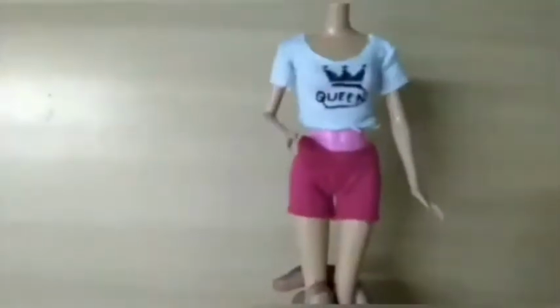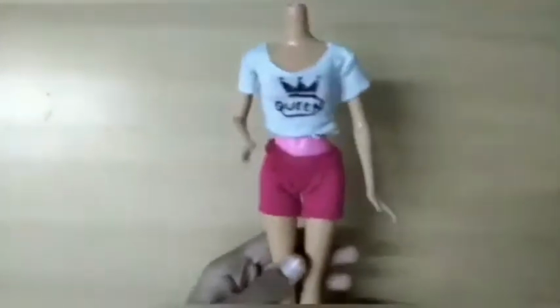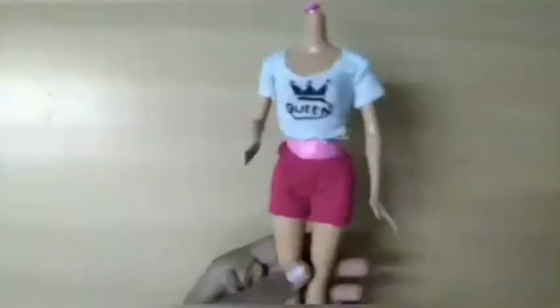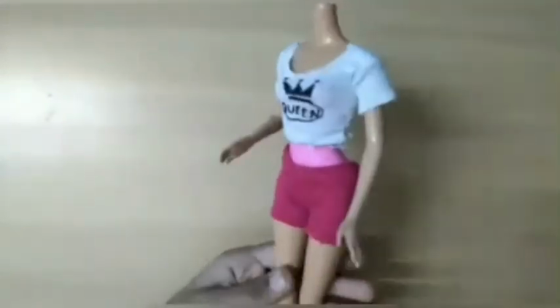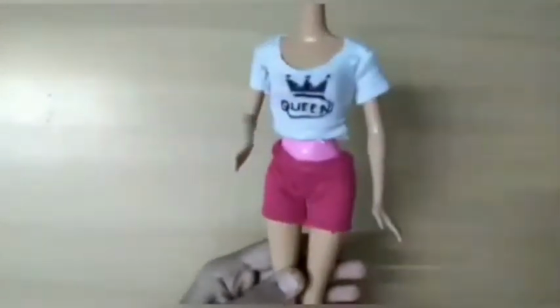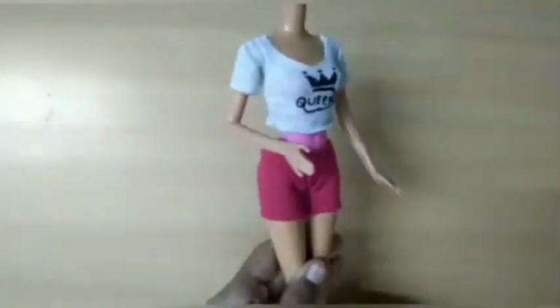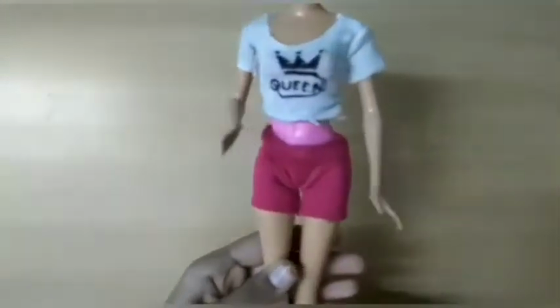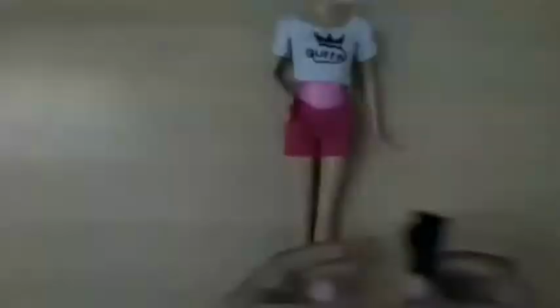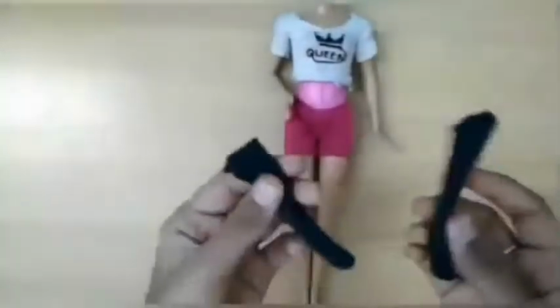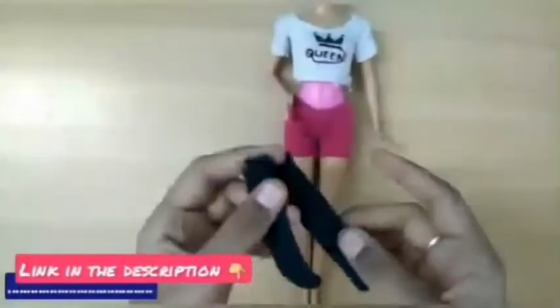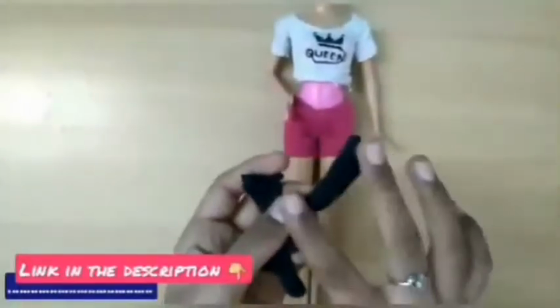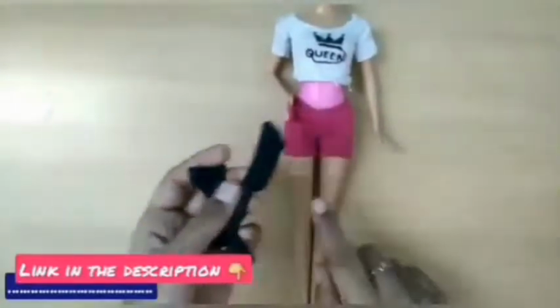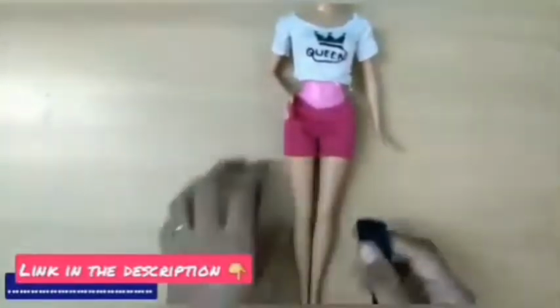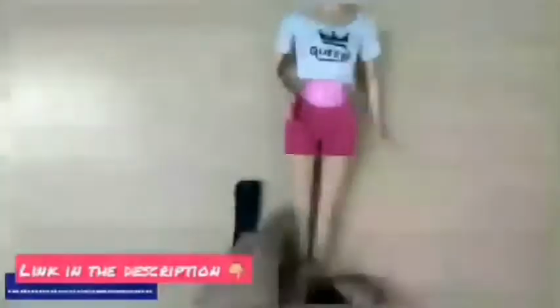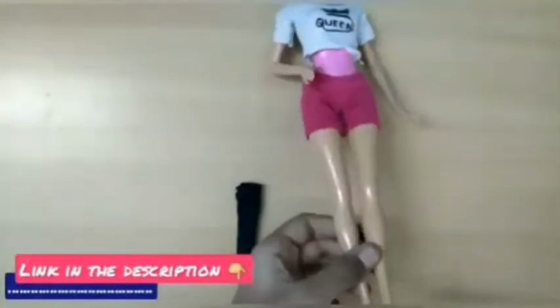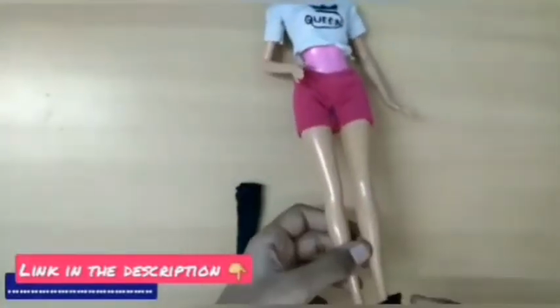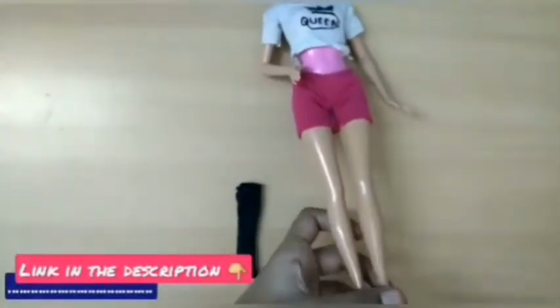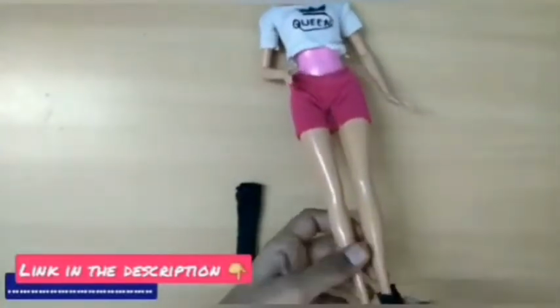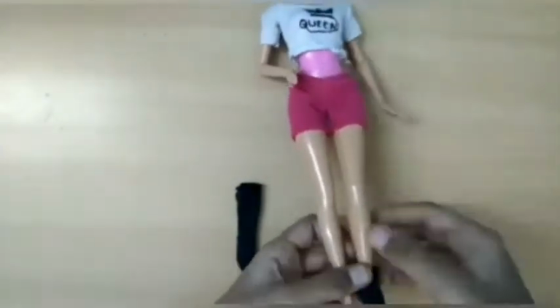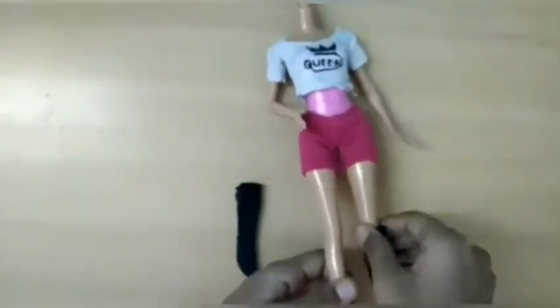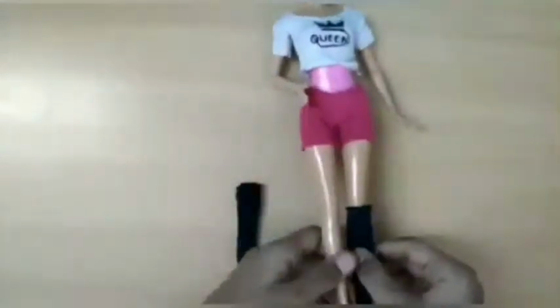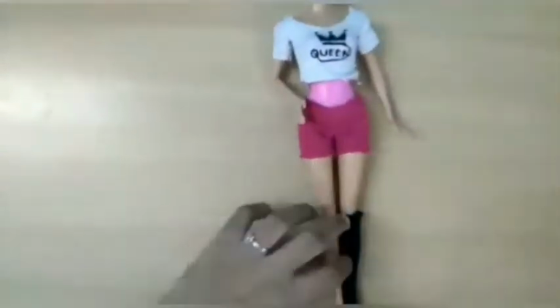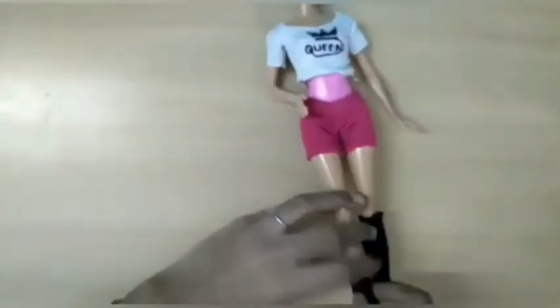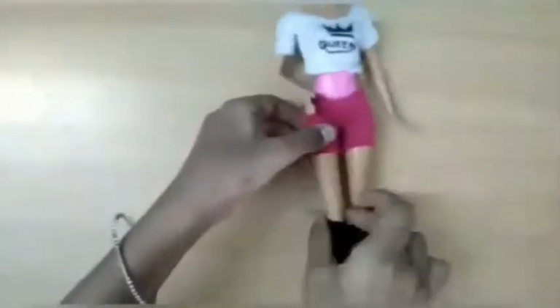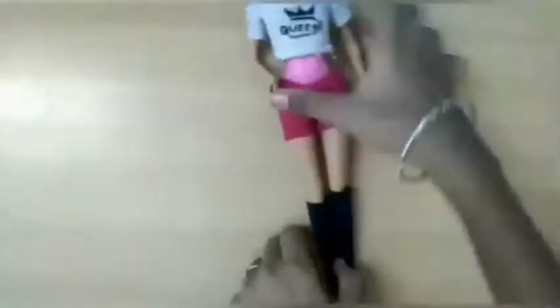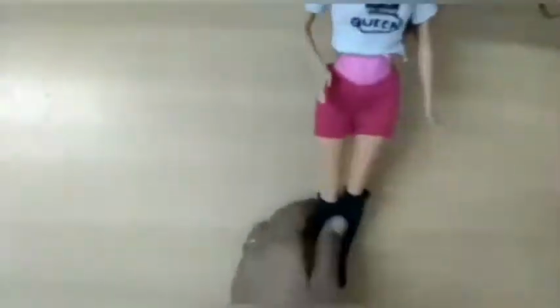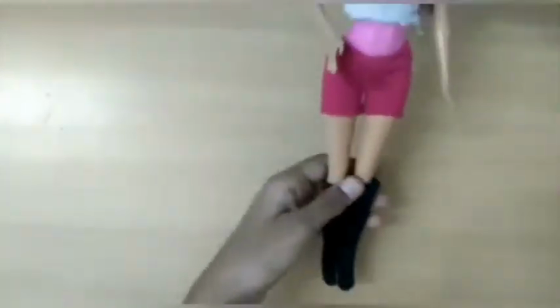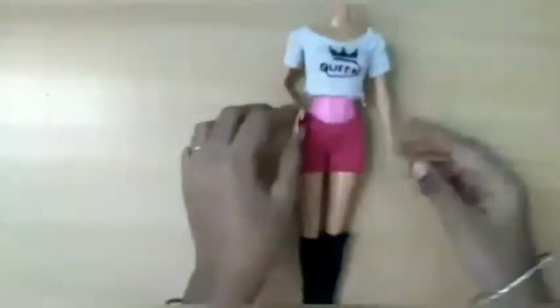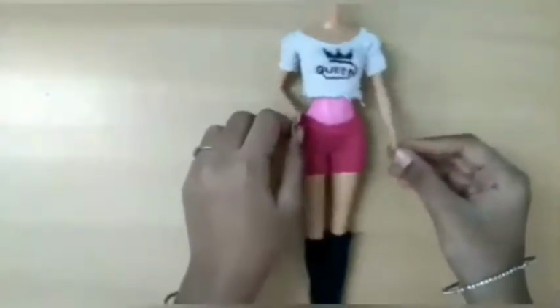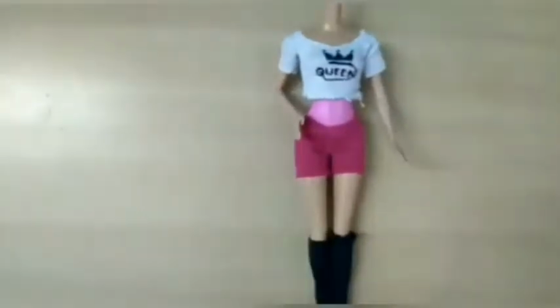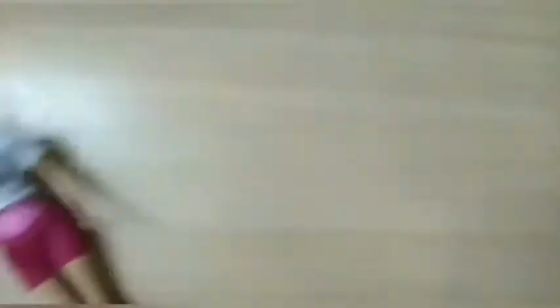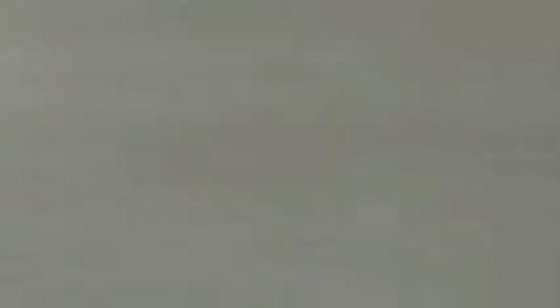Wow, see how beautiful she is. This is one of my Barbie footwear made by myself. If you want to know how I made this, I've given the link in the description of this video. You can check there.